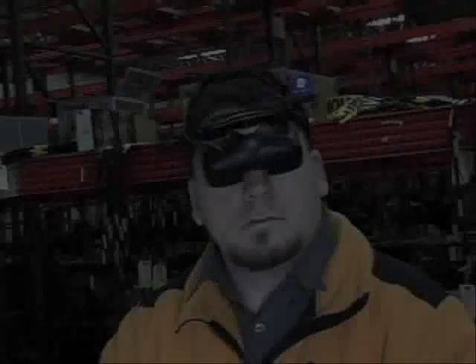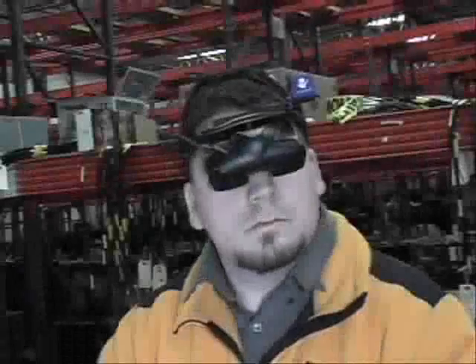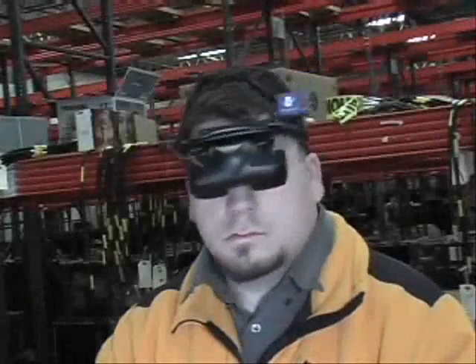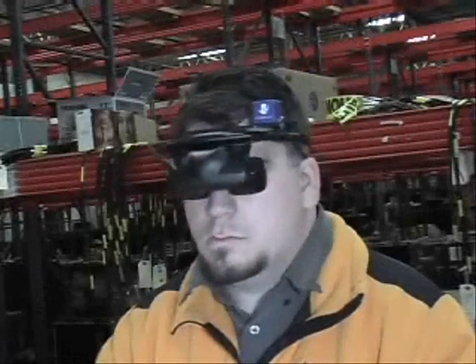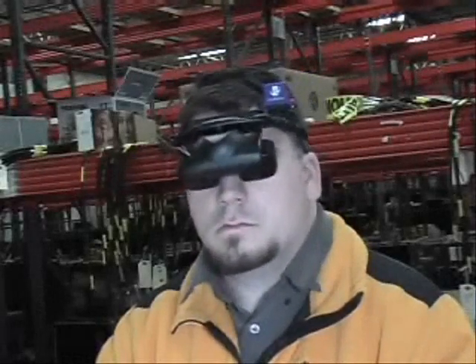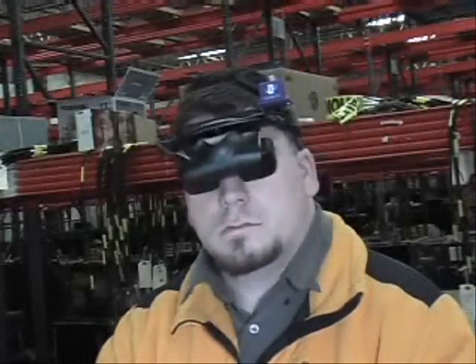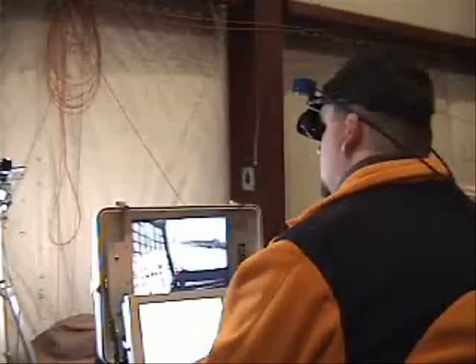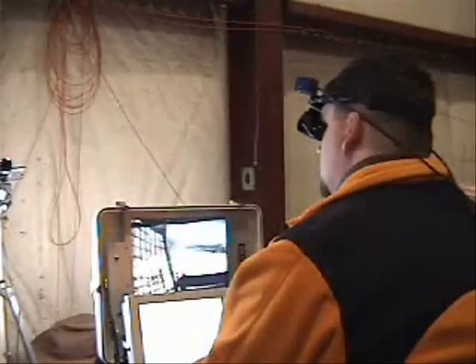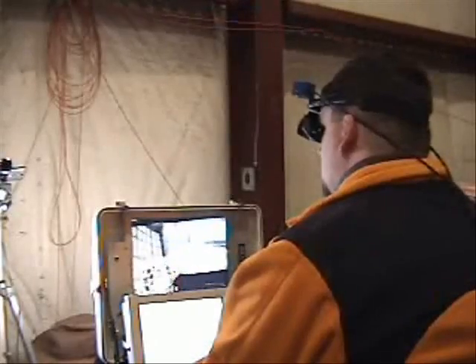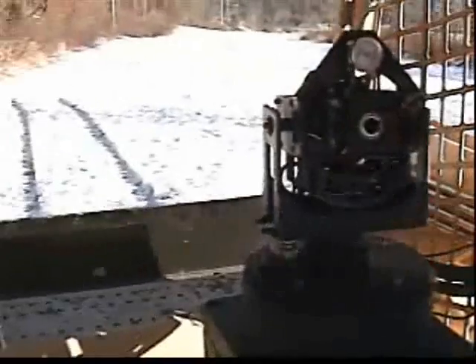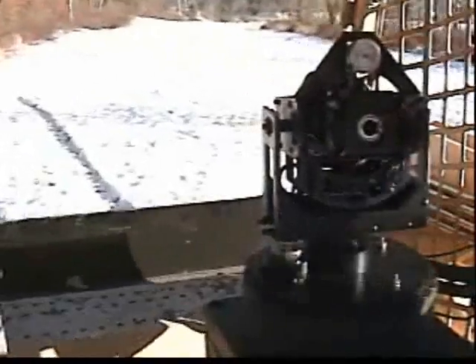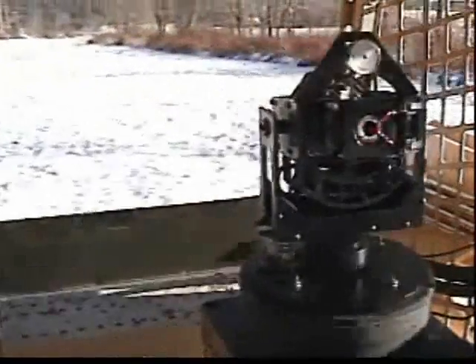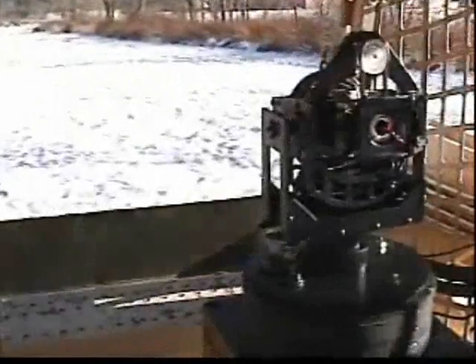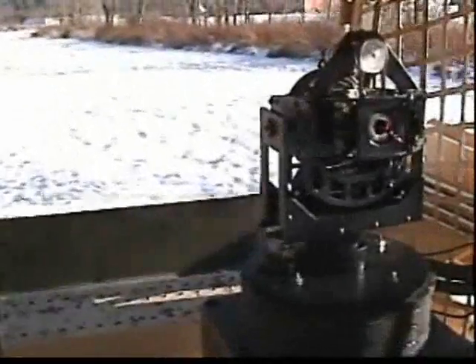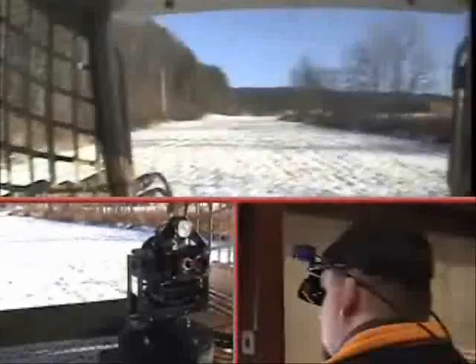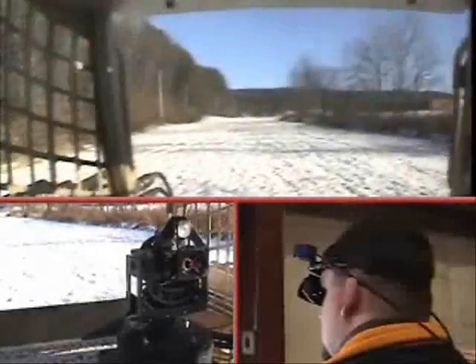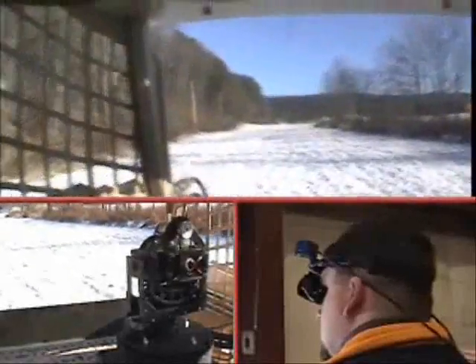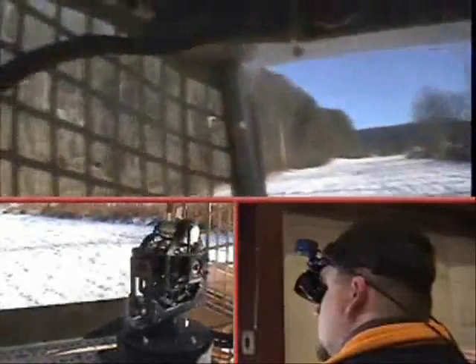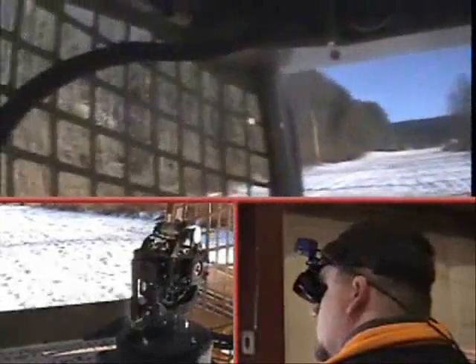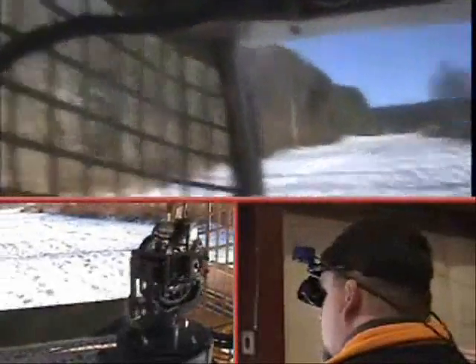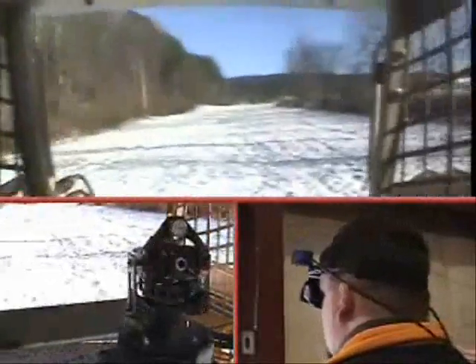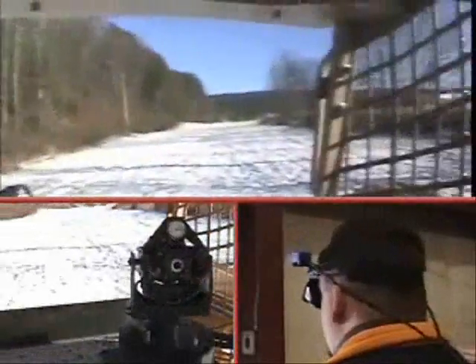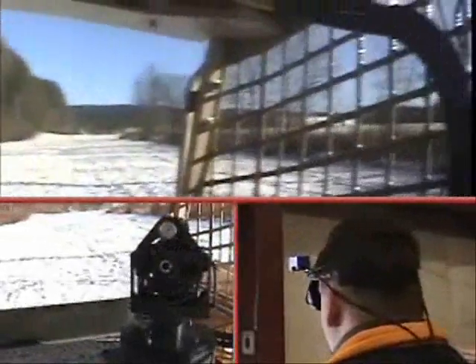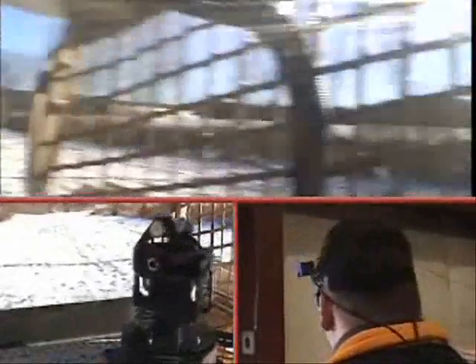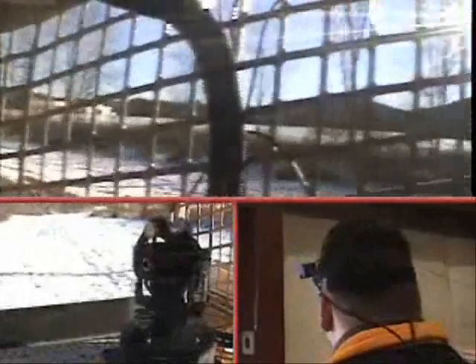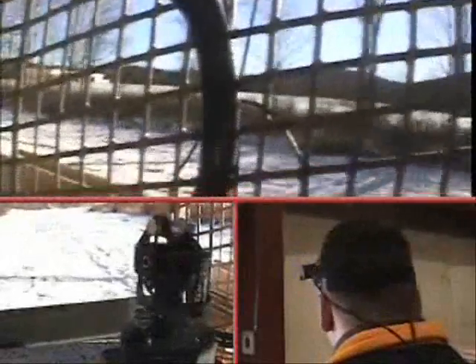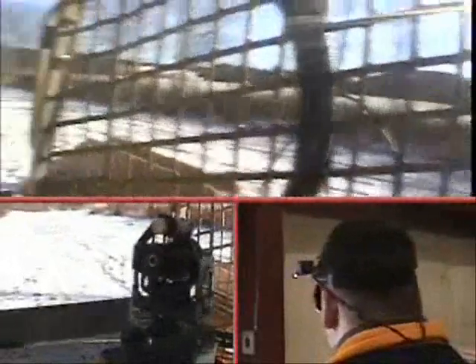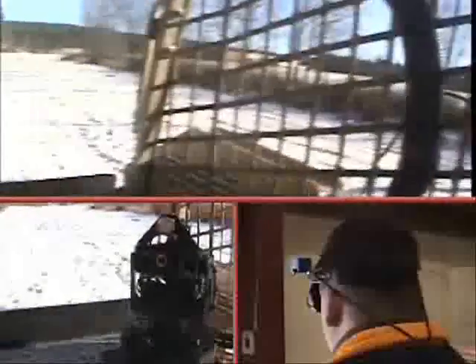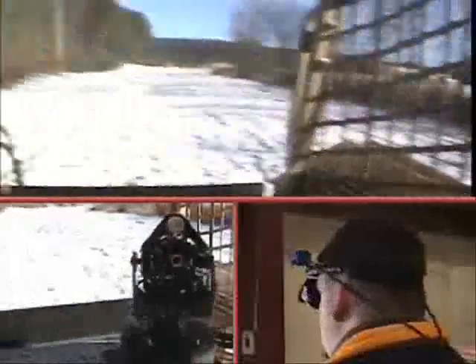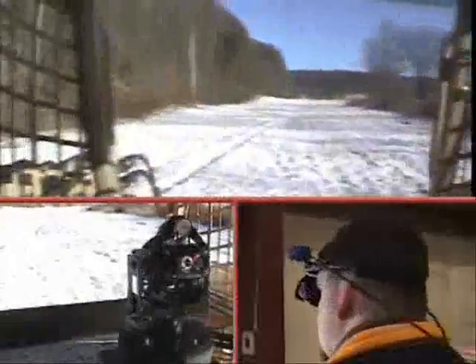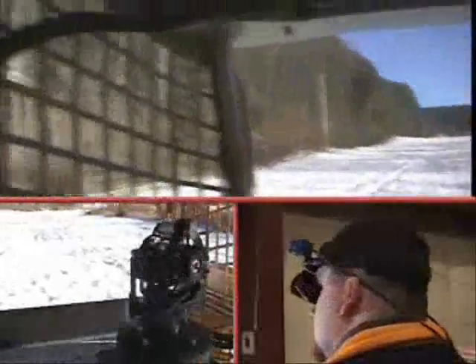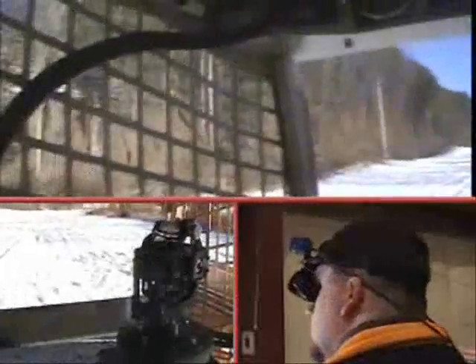With a head-aim vision system, wherever the operator looks, a three-axis gimbal in a remote vehicle looks. What happens is the operator is fooled into believing he's actually on the vehicle. The result is a three to four hundred percent increase in performance.